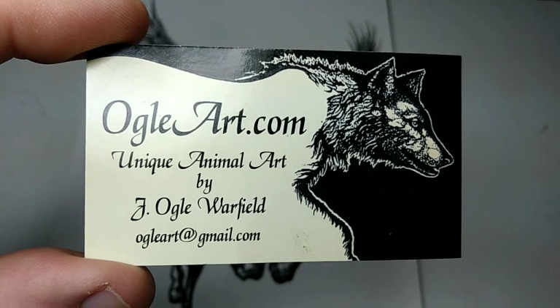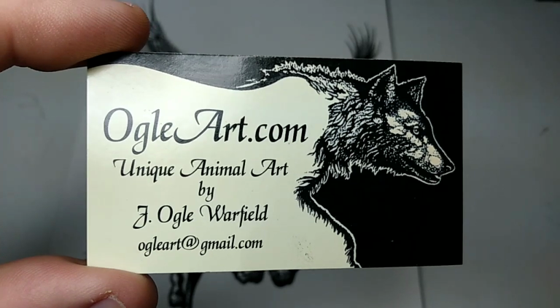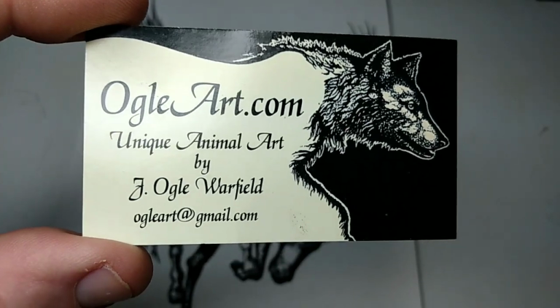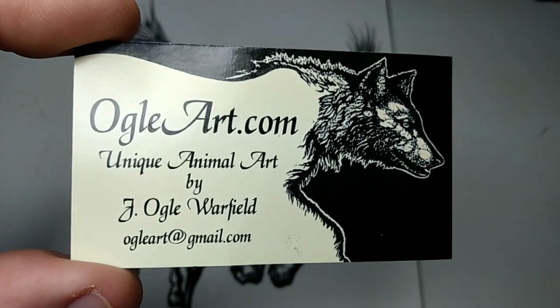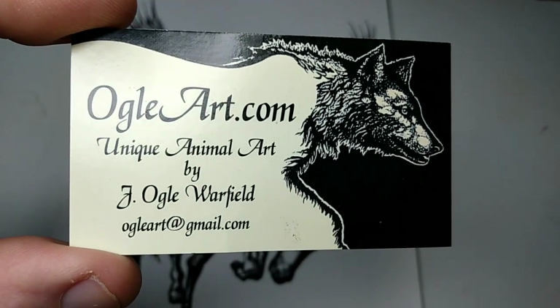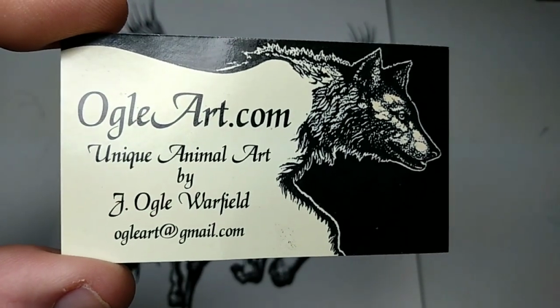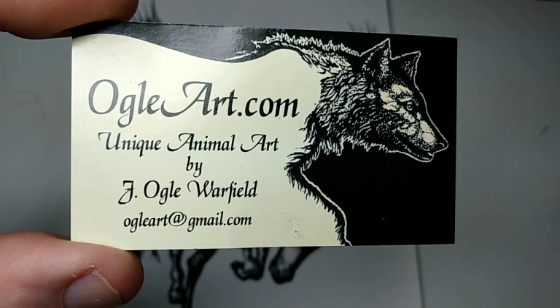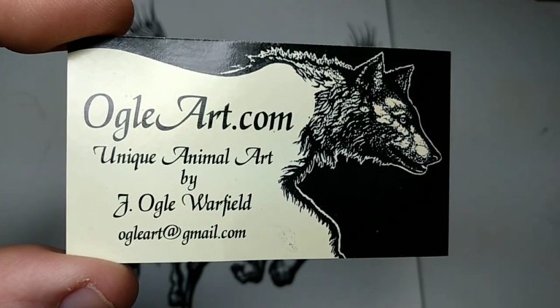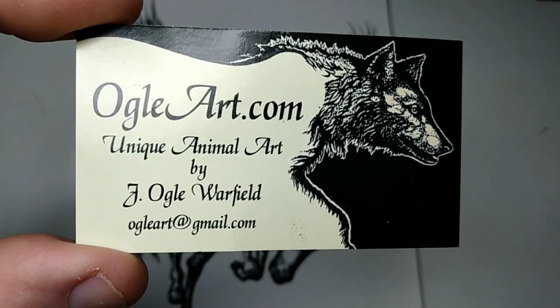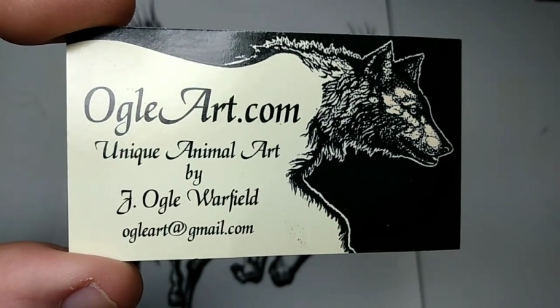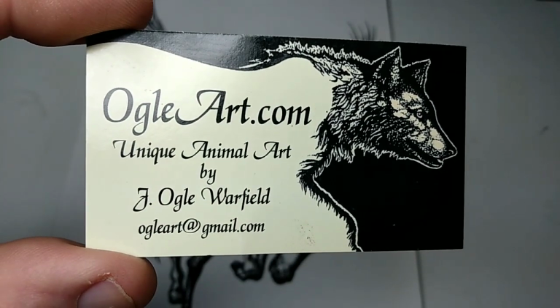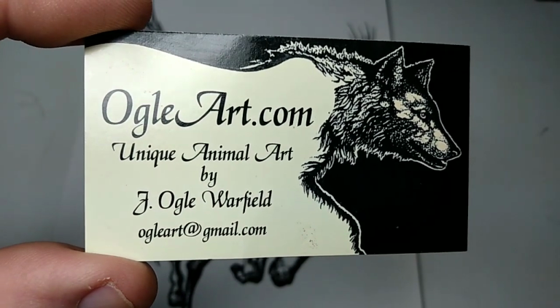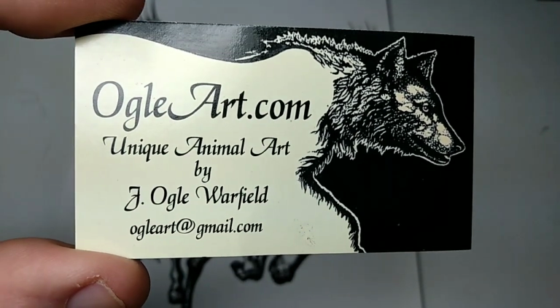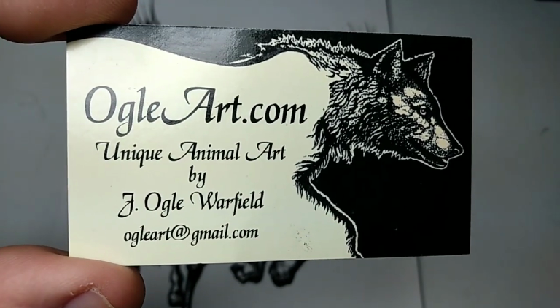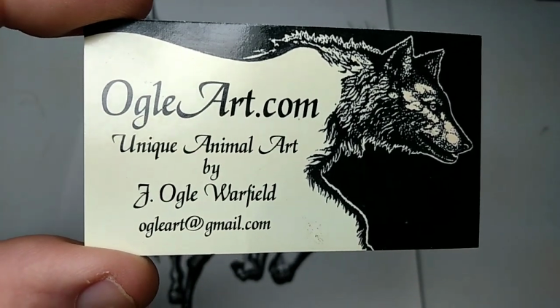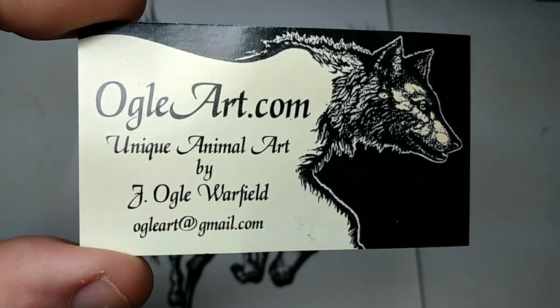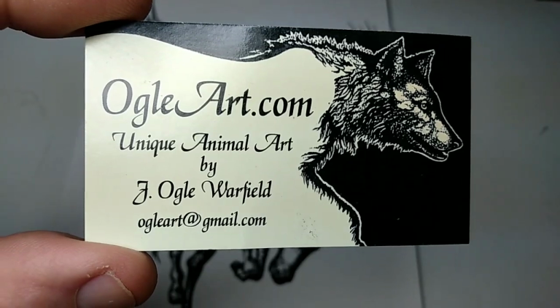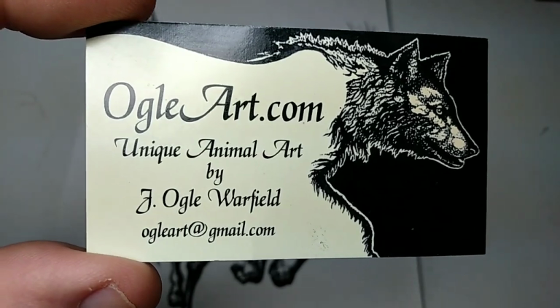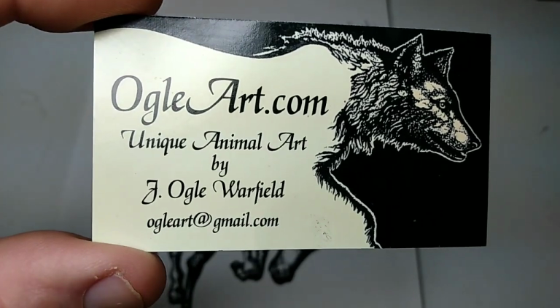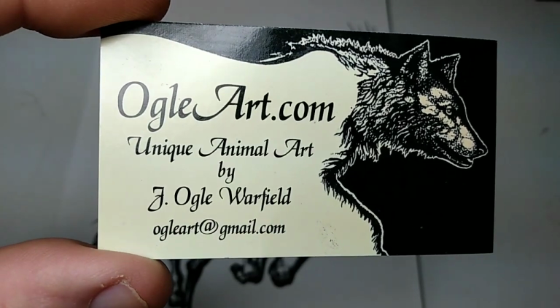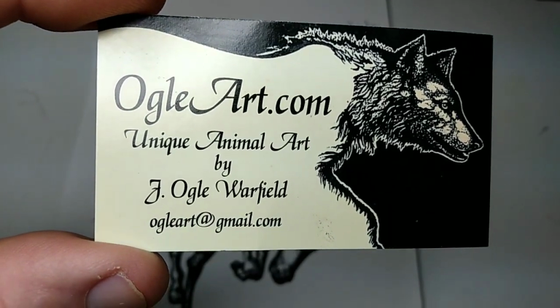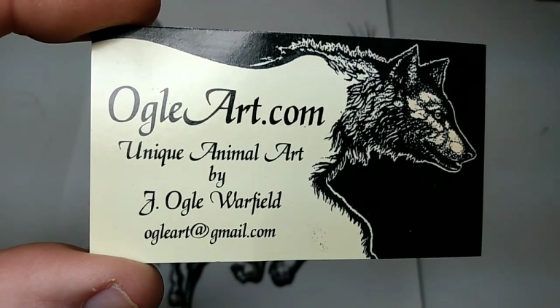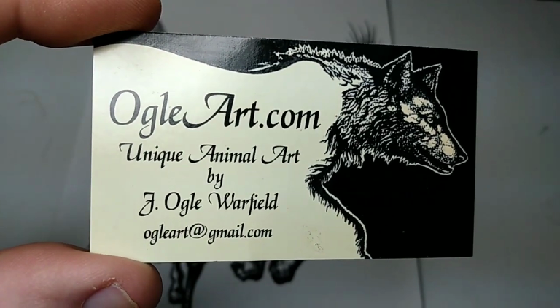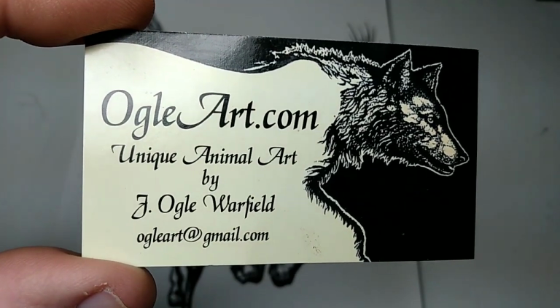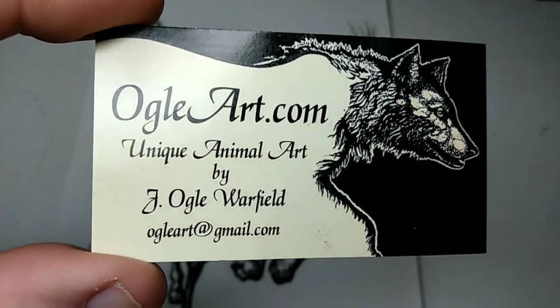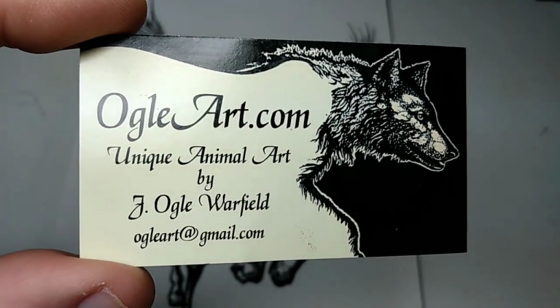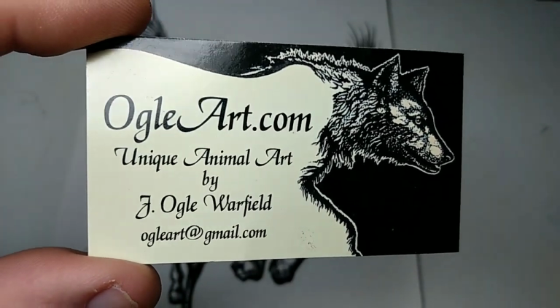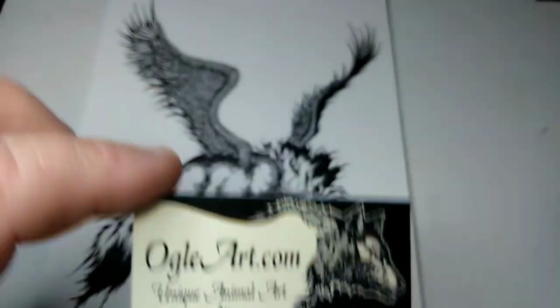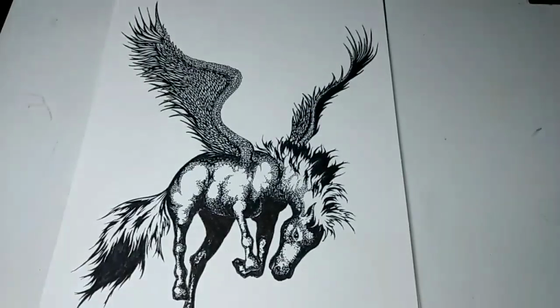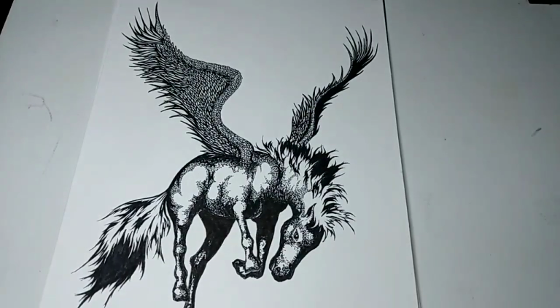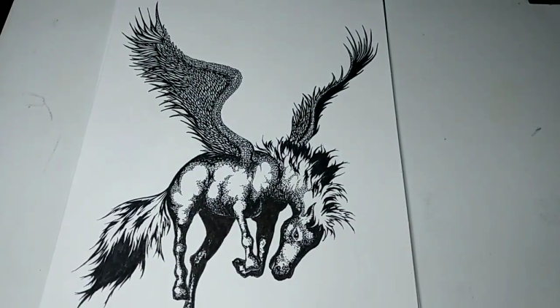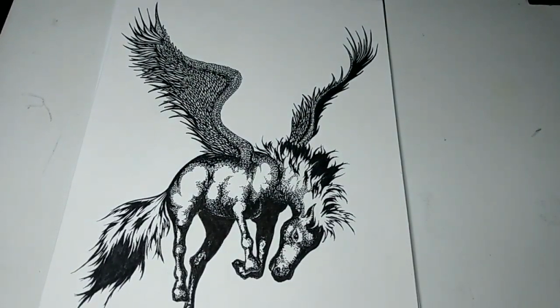Hello, this is Ogle Art, my new YouTube channel. My name is Ogle Warfield. I've been an artist for most of my life.